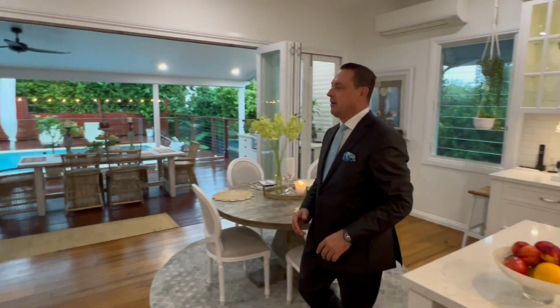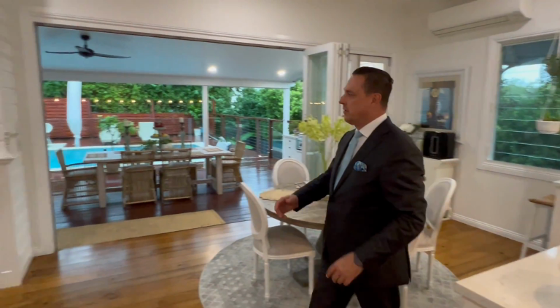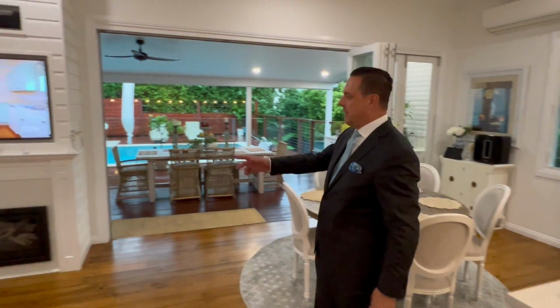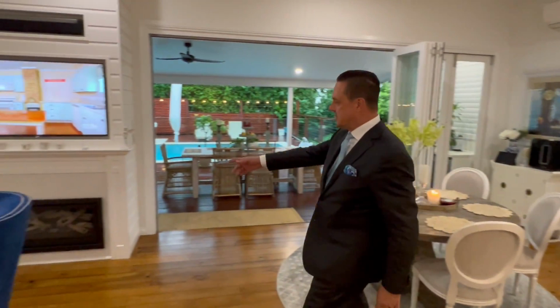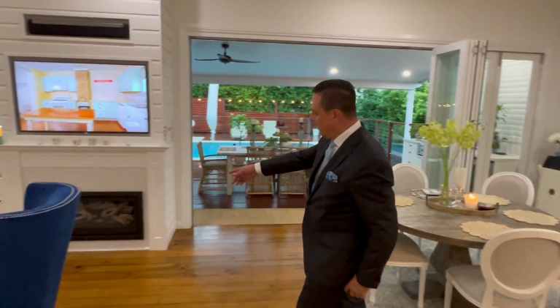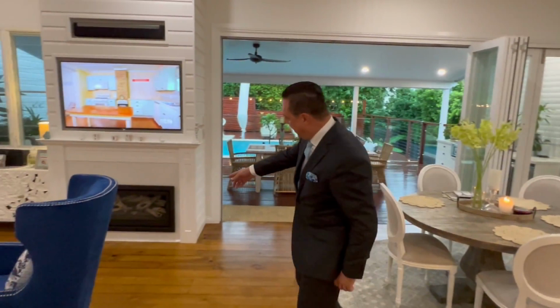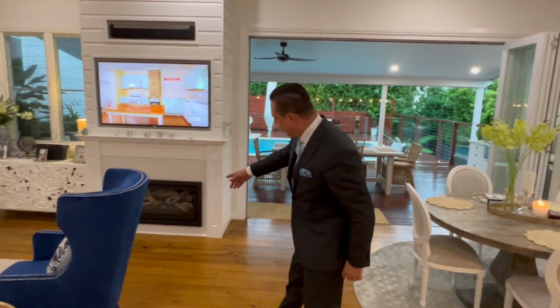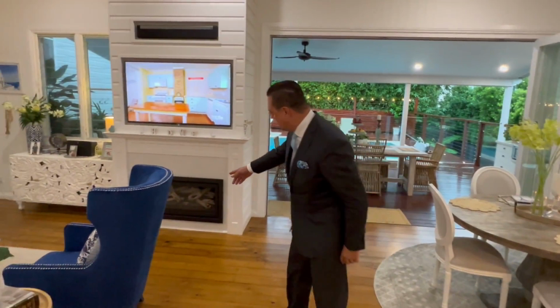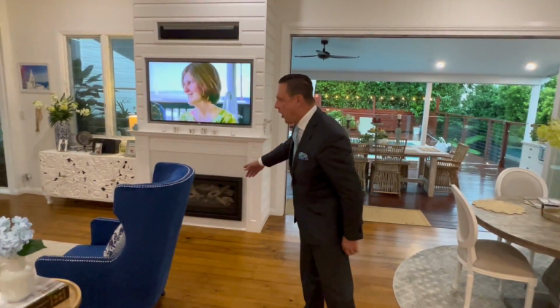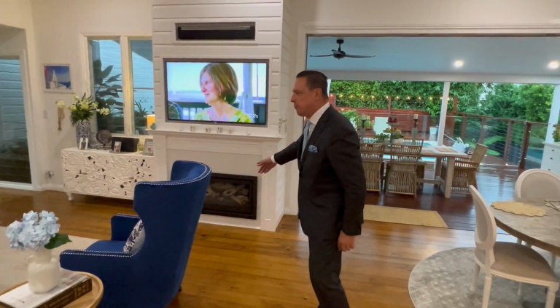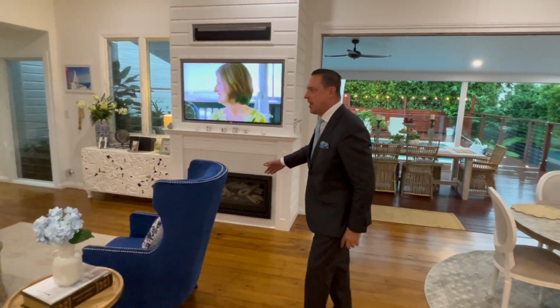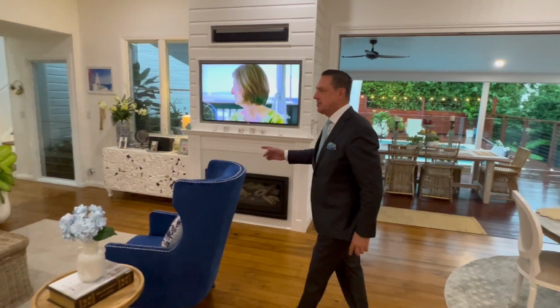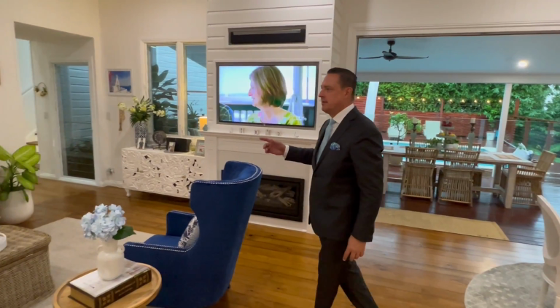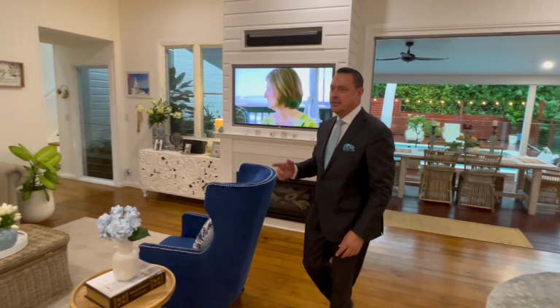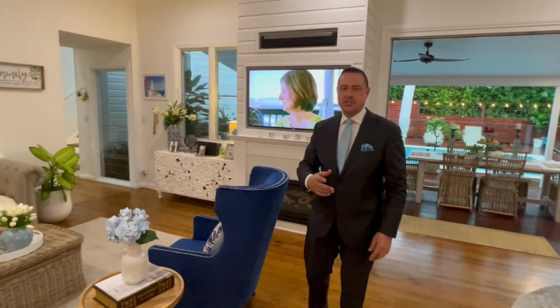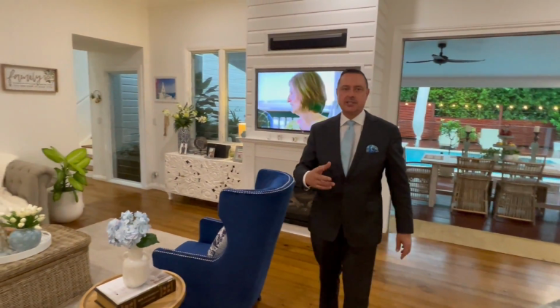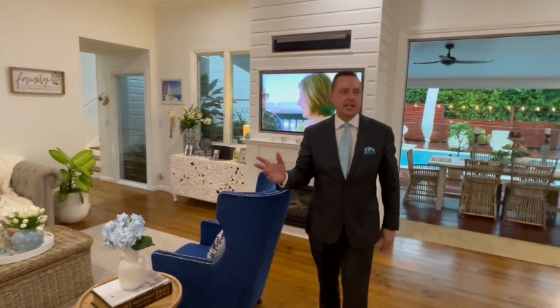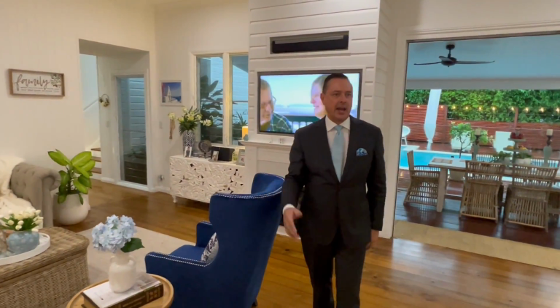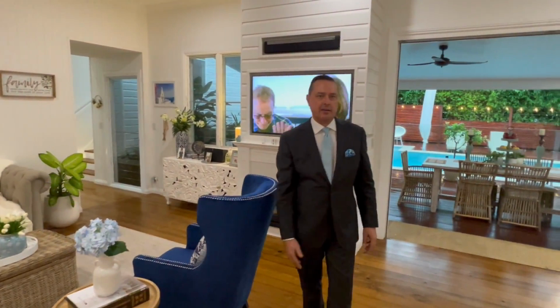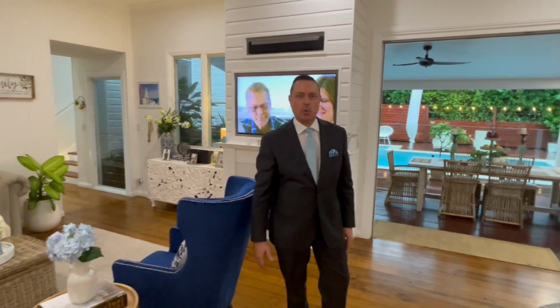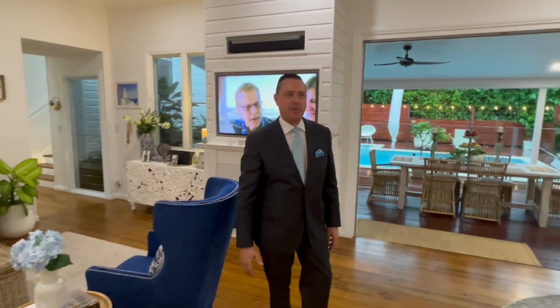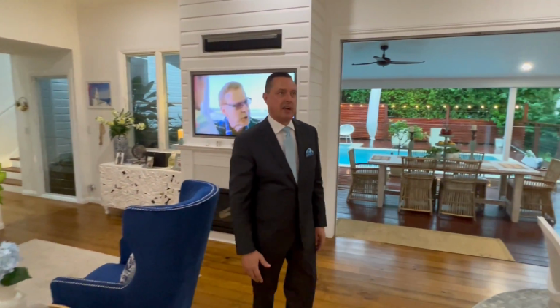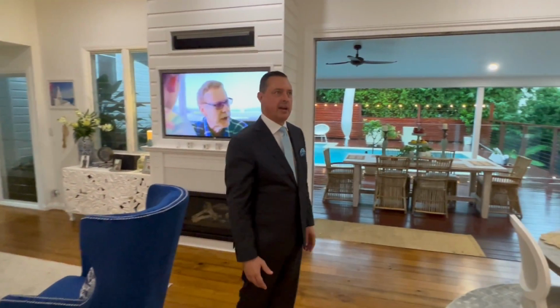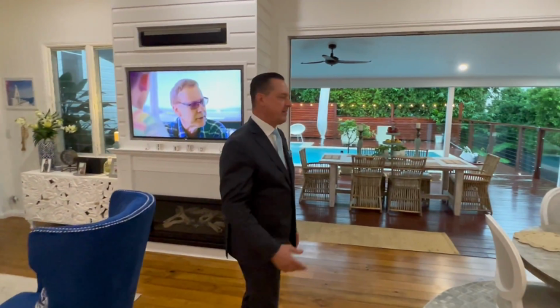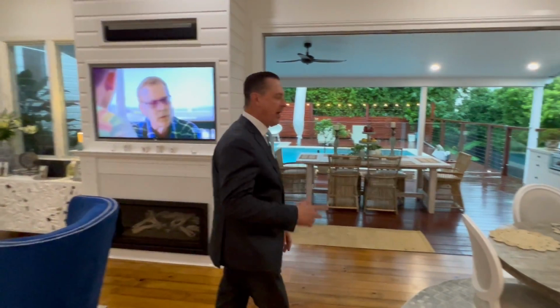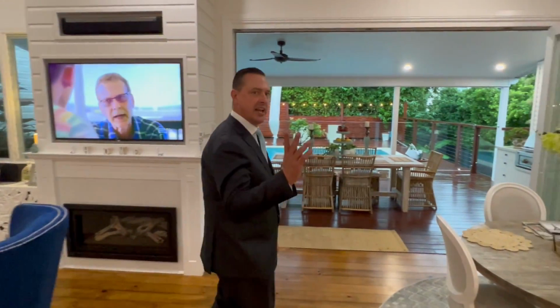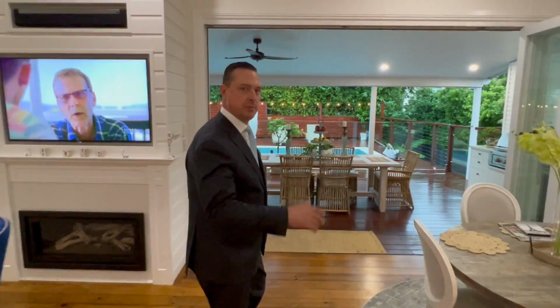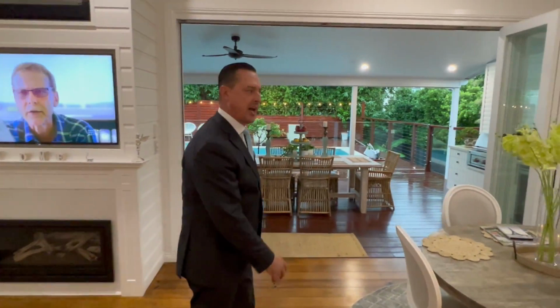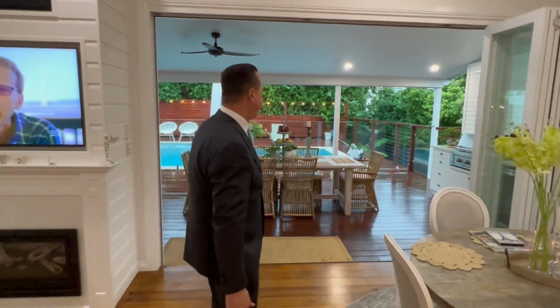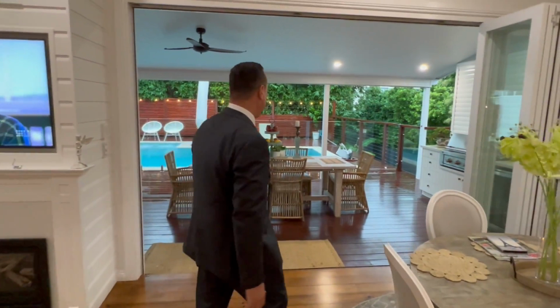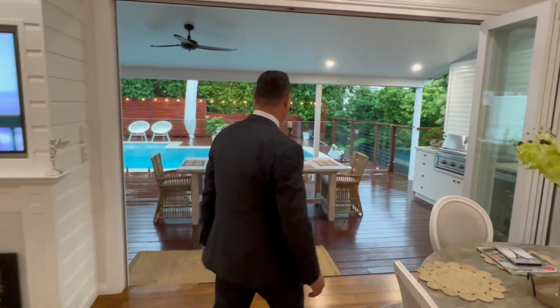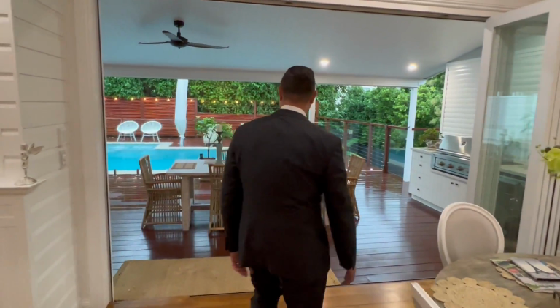Look at this gas fireplace — stunning the way that they've done it. Nothing needs to be done, it's fully renovated.